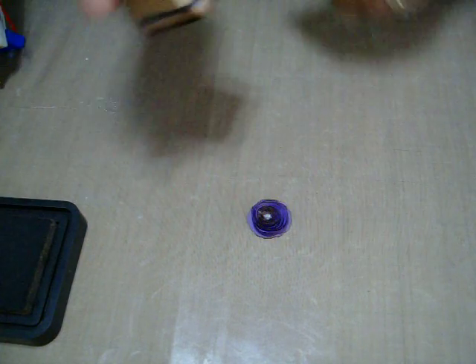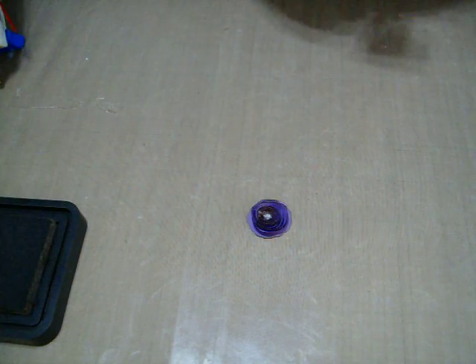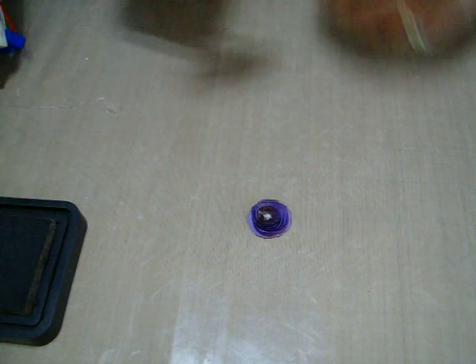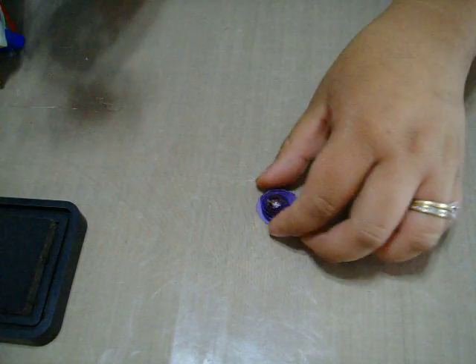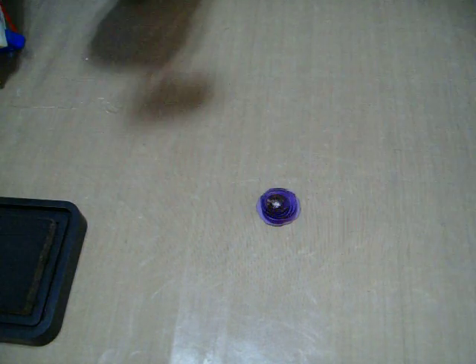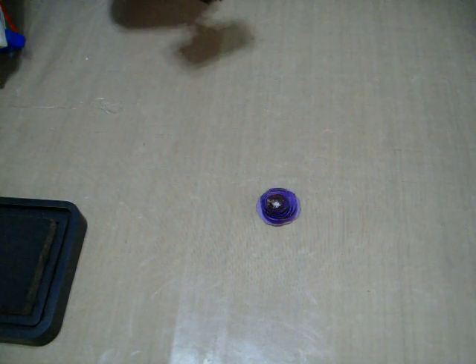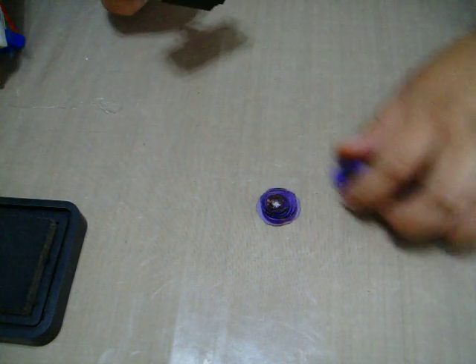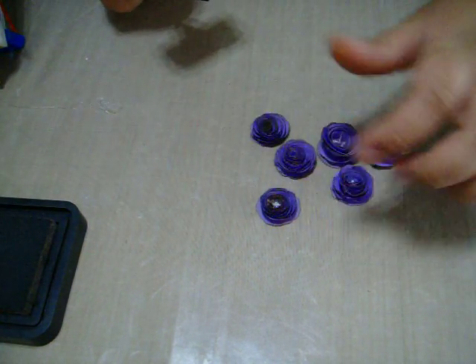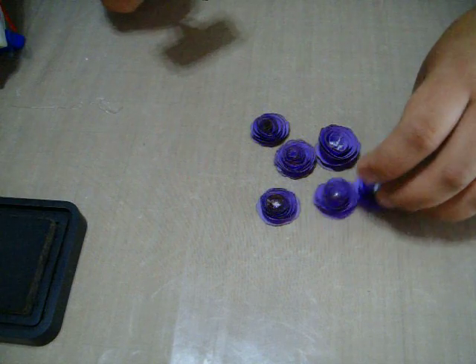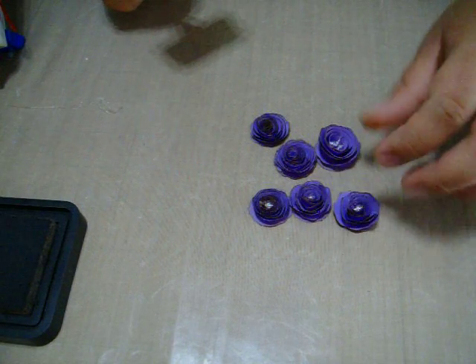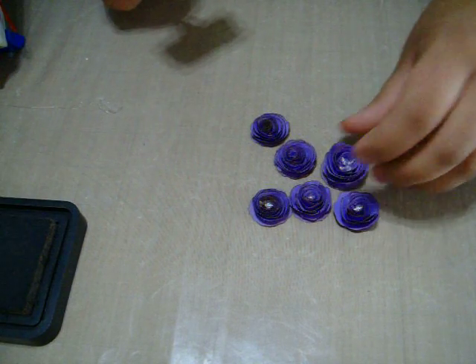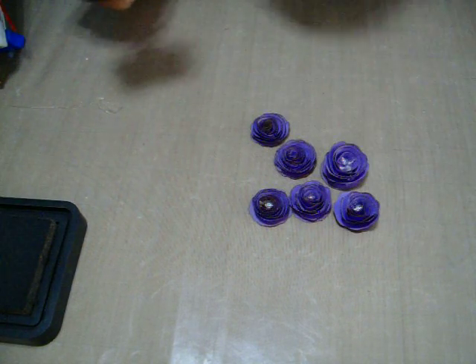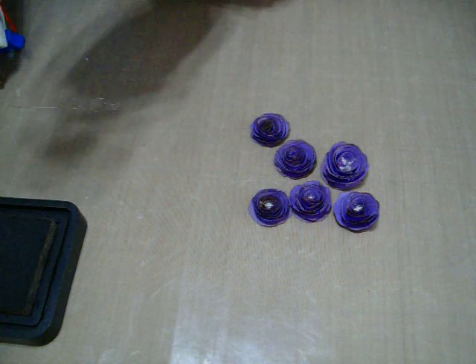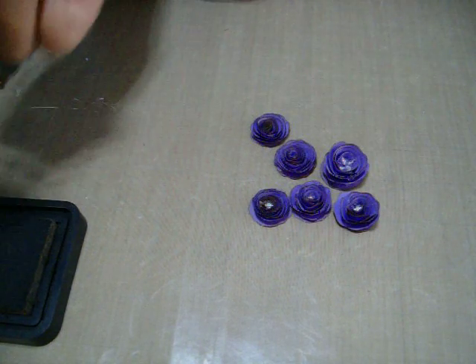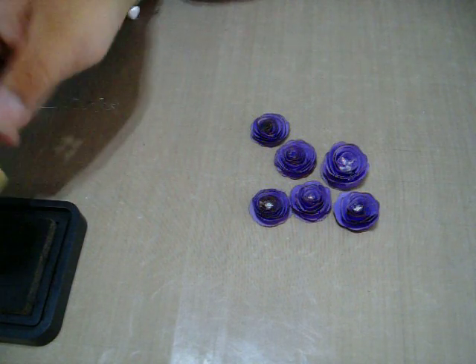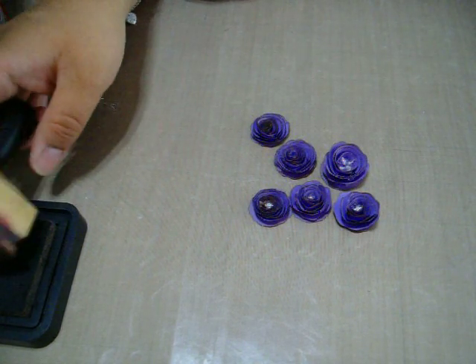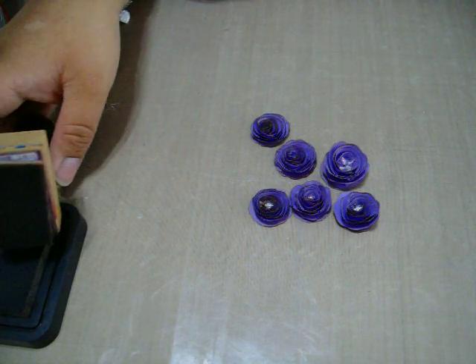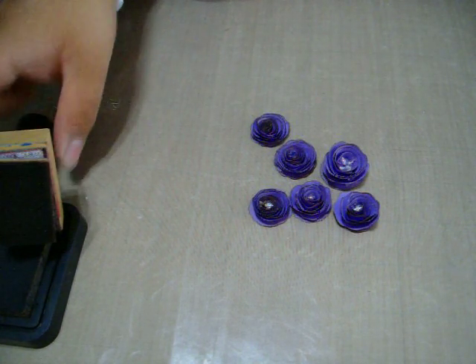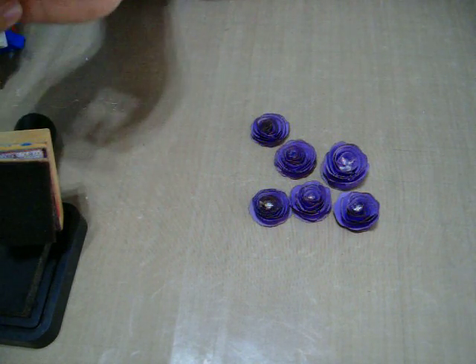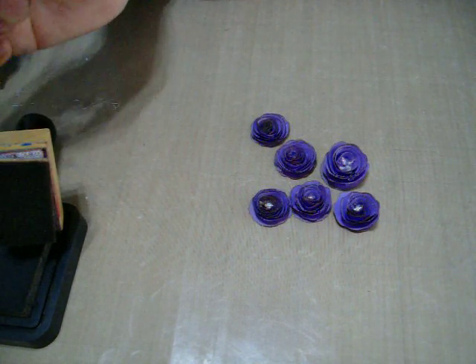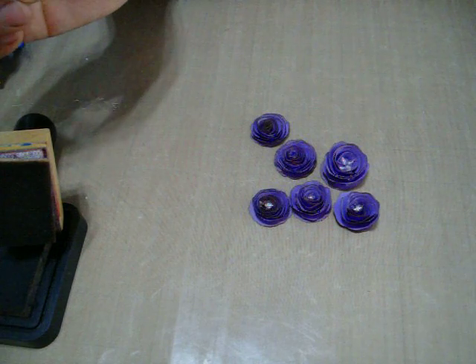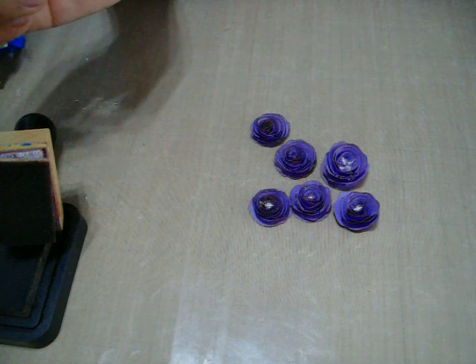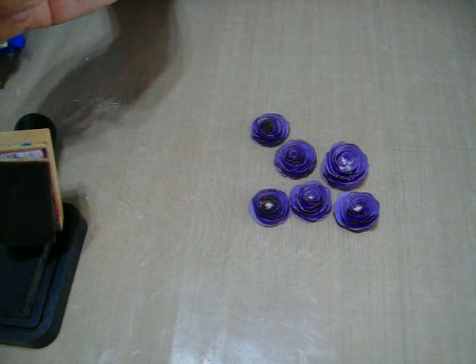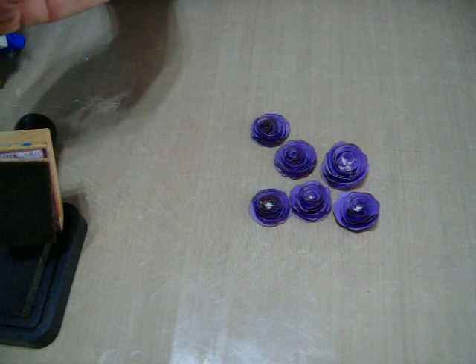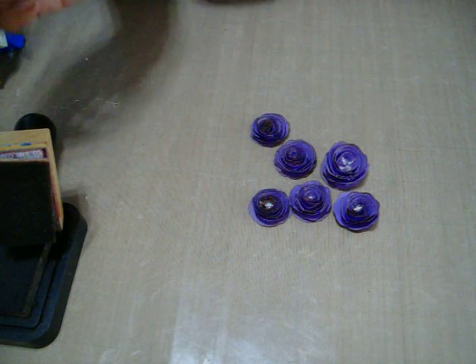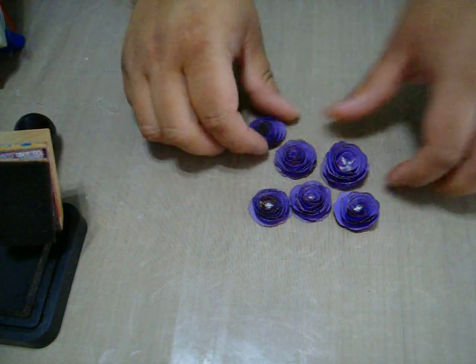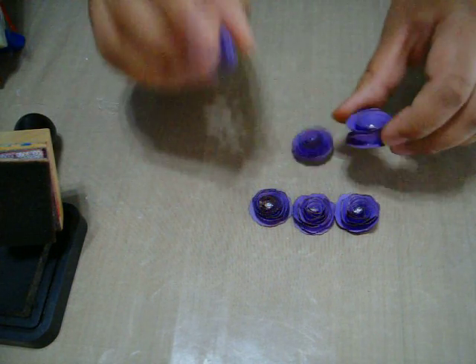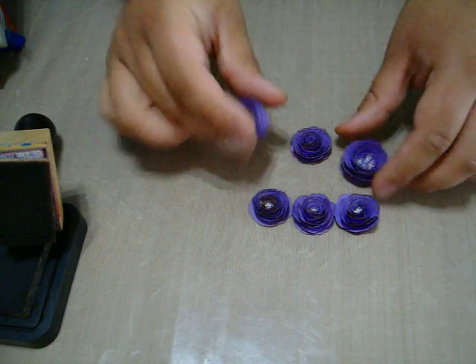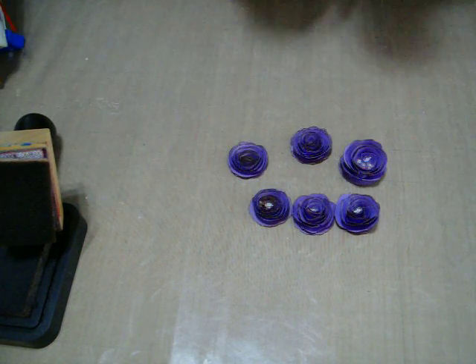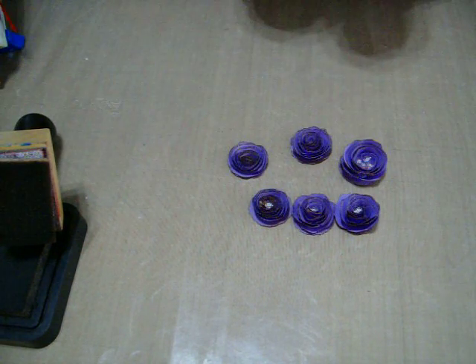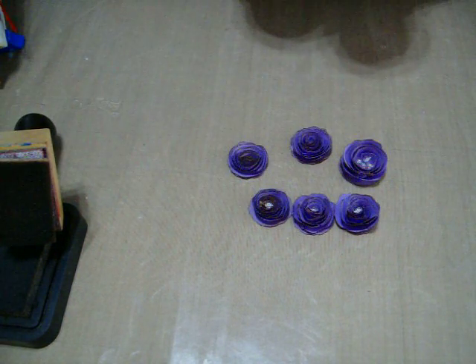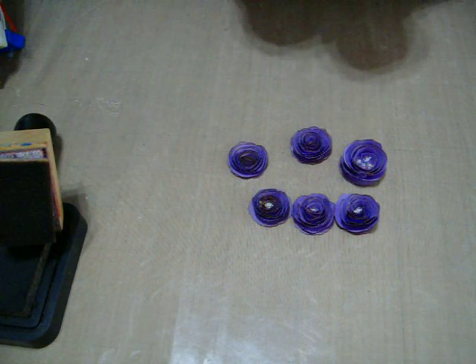There's our flower all done. Here are our others, ready to go on your next project. Super simple, really fun, really cool. Hope you give it a try — thanks for watching.